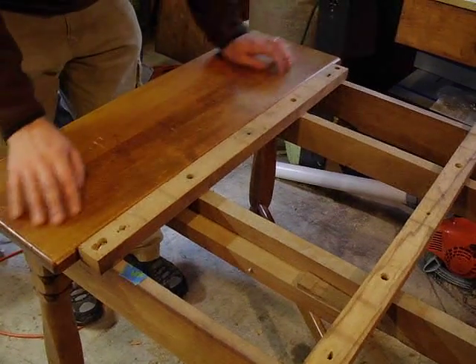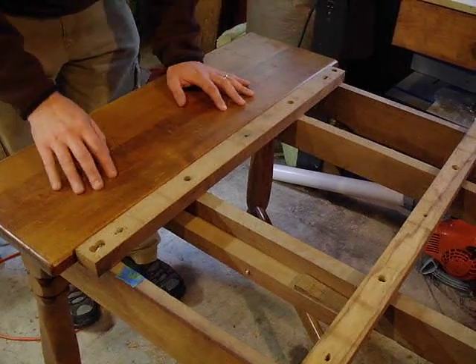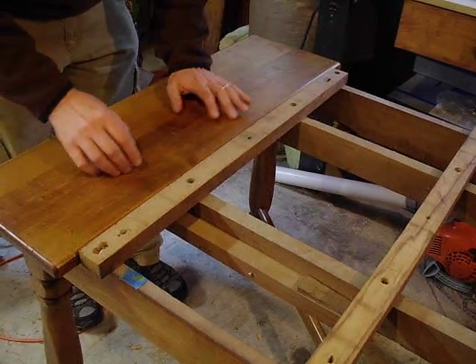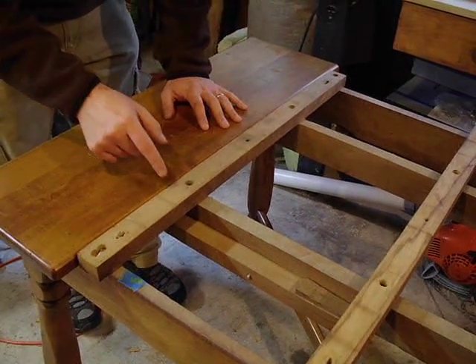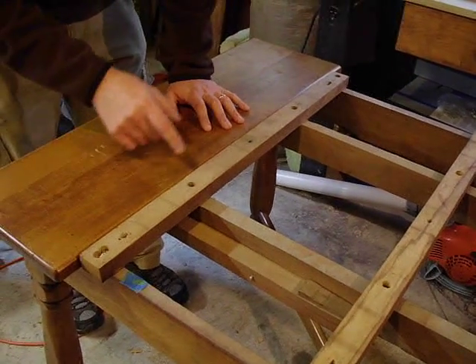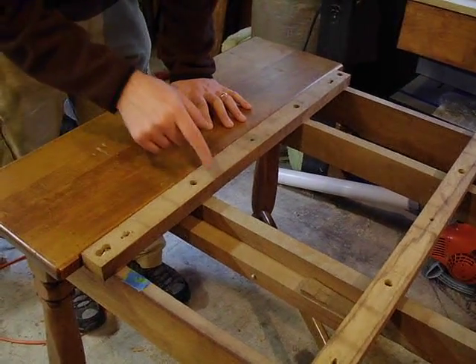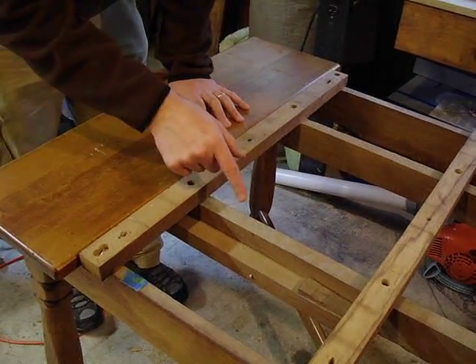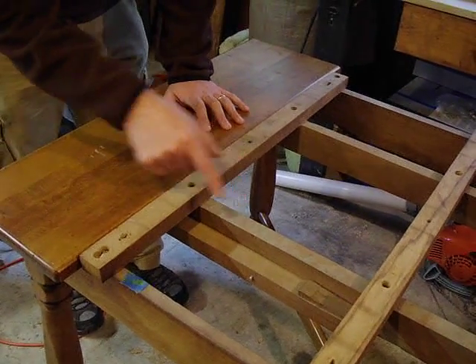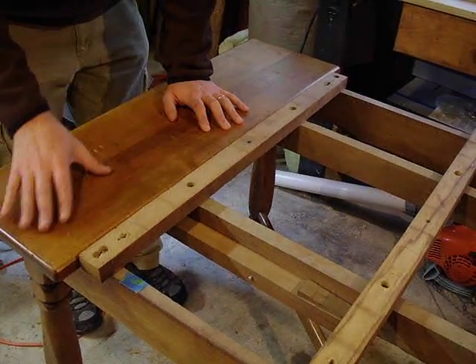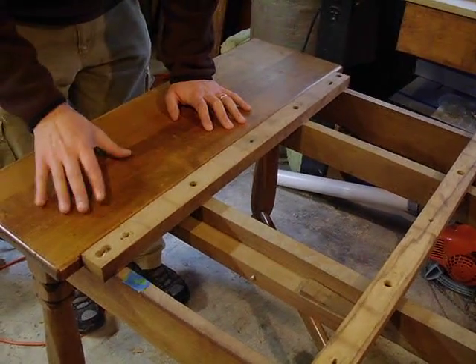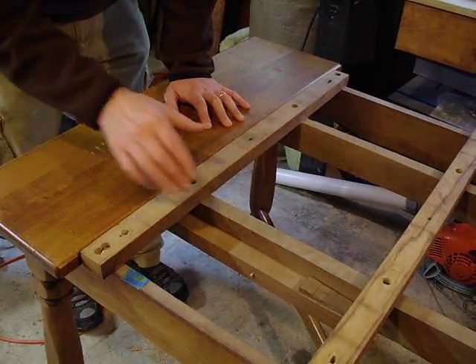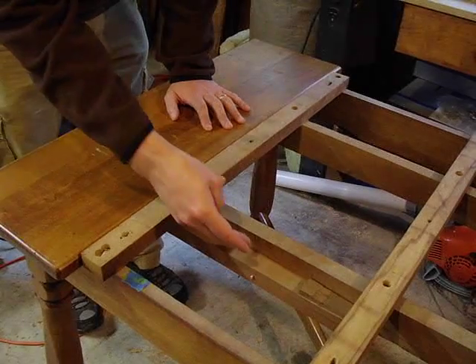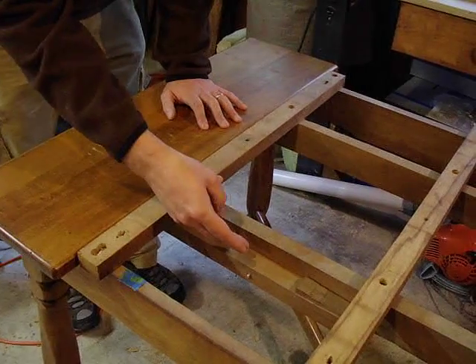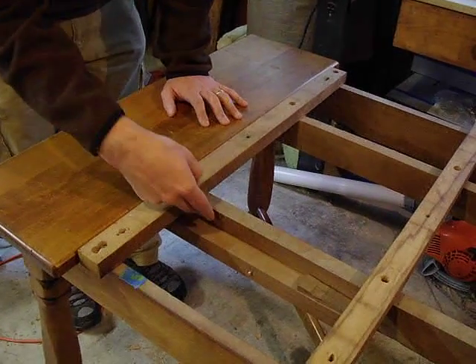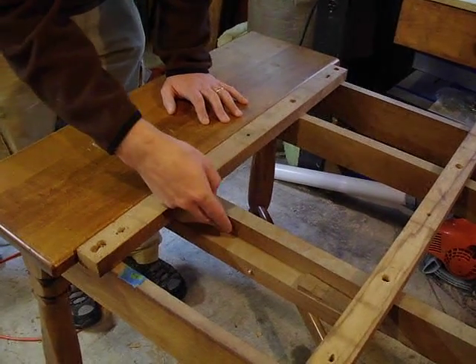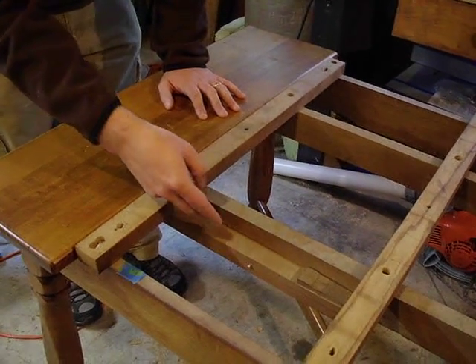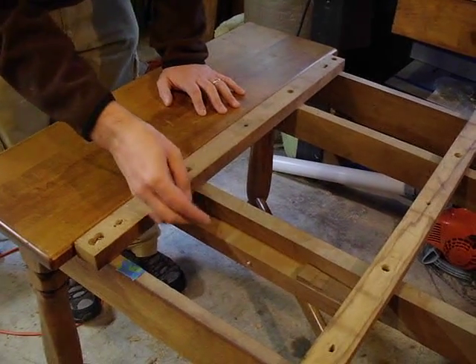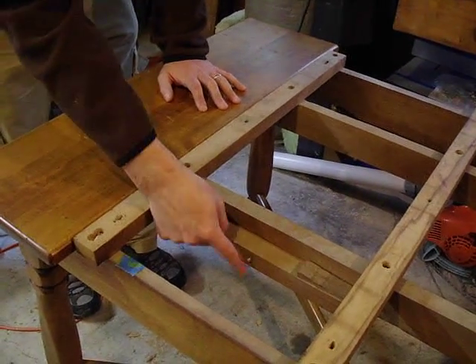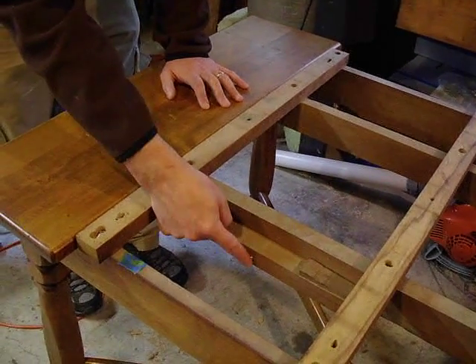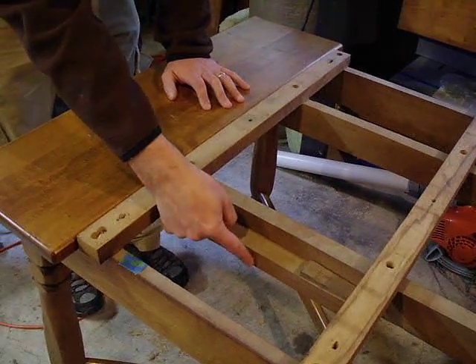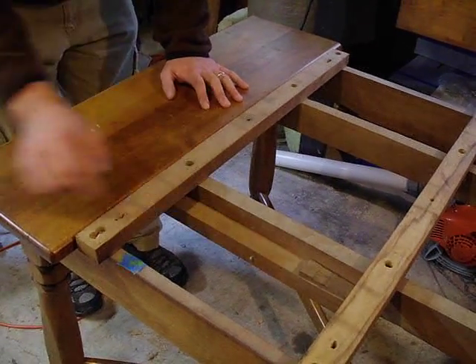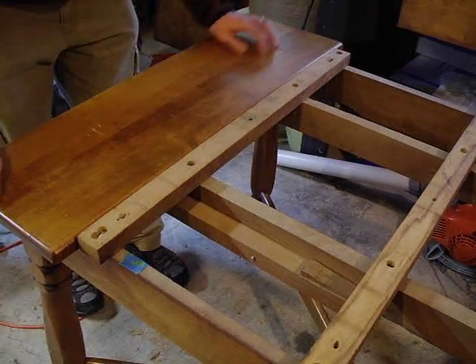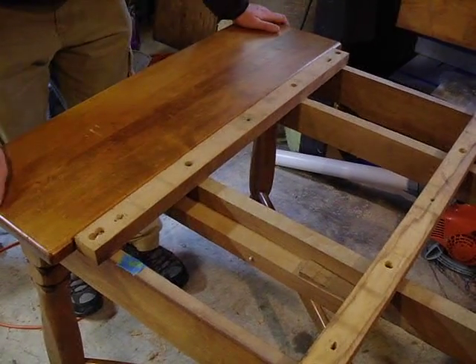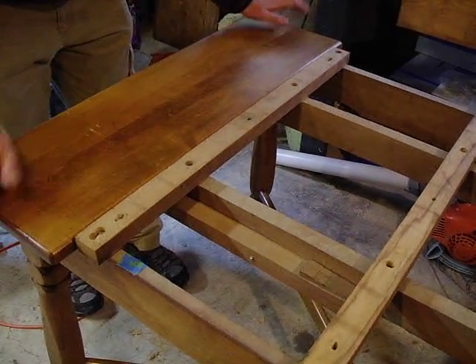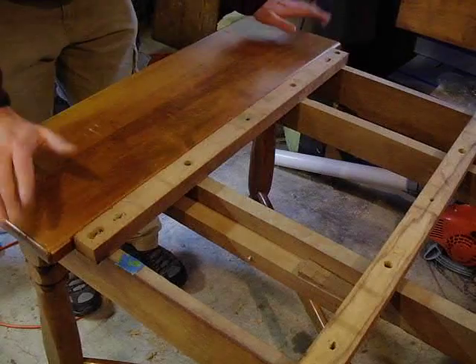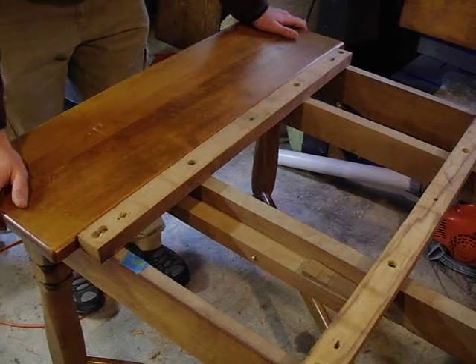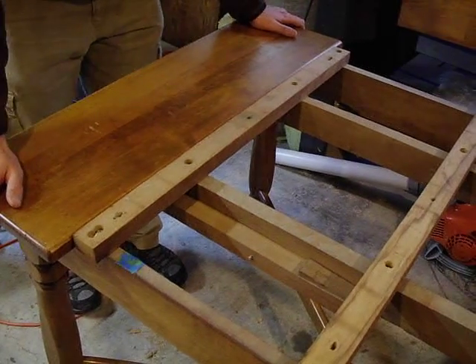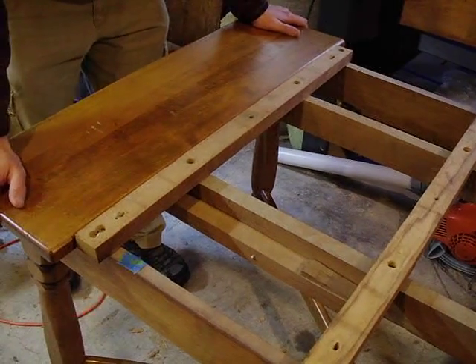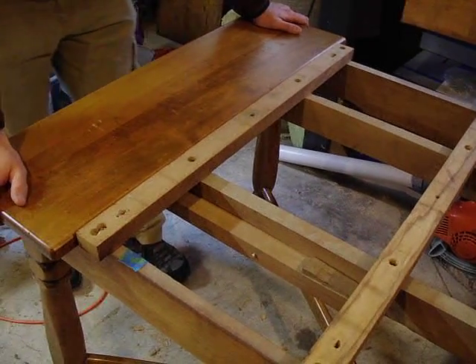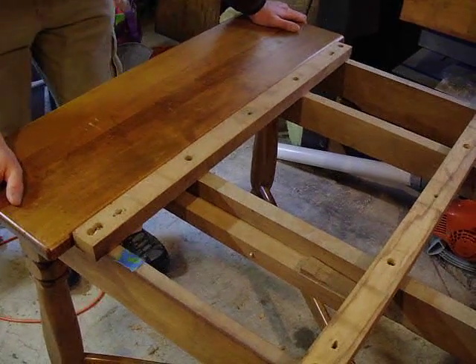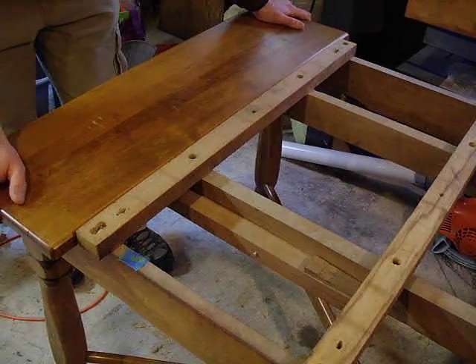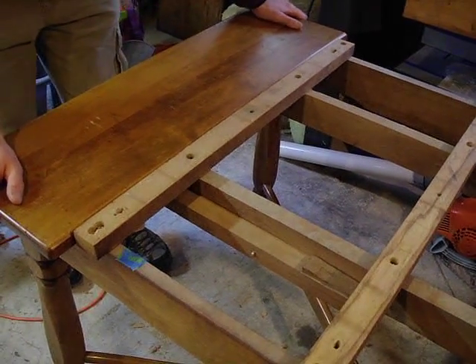I just want to give a quick demonstration on how the leaves come out of the table. You saw the picture of the little curly cue thing earlier — I showed you the rods that I put in. I just want to give you an idea of how it actually works.